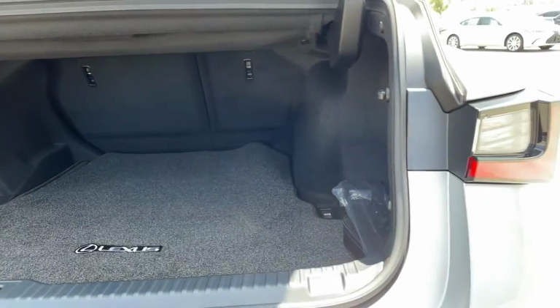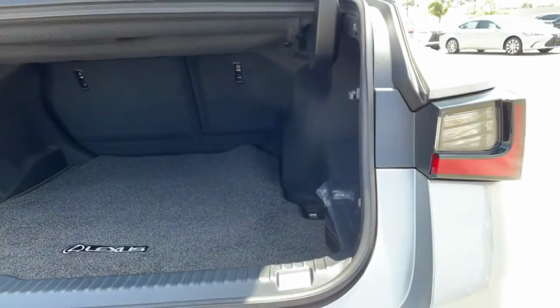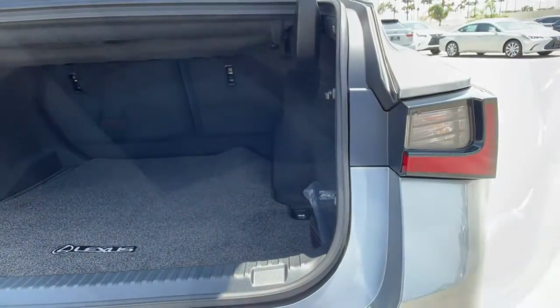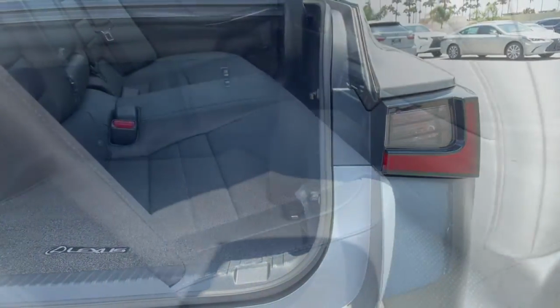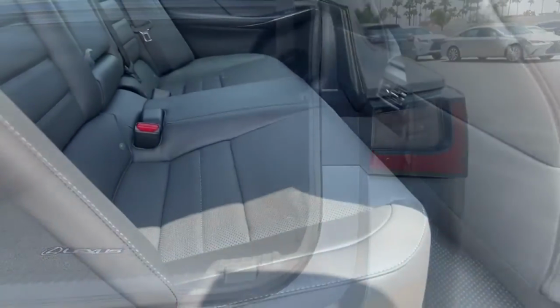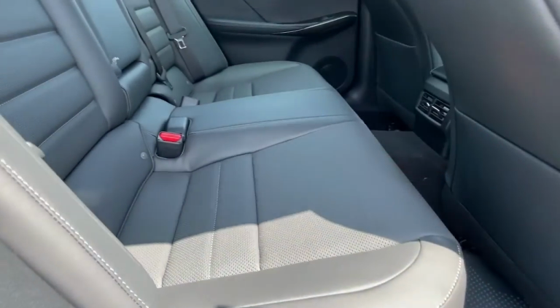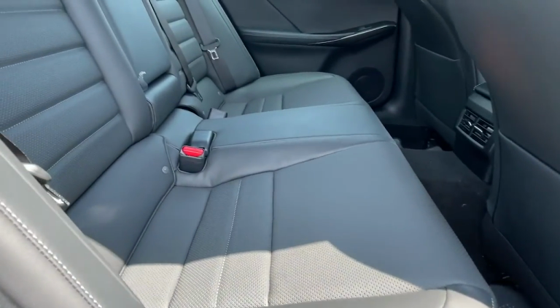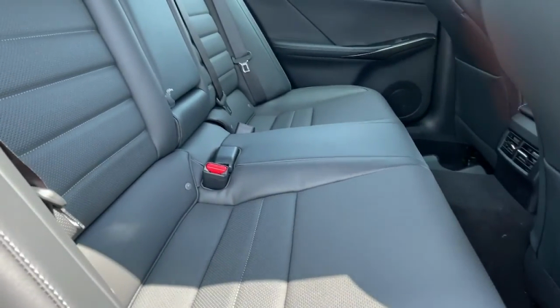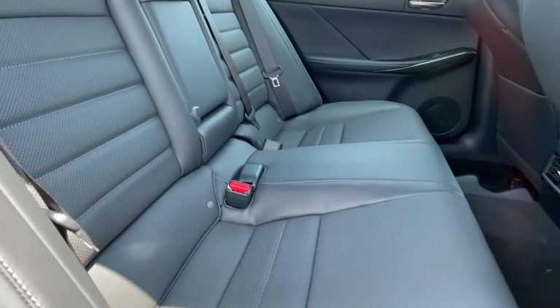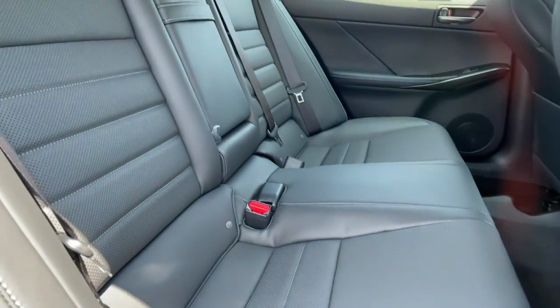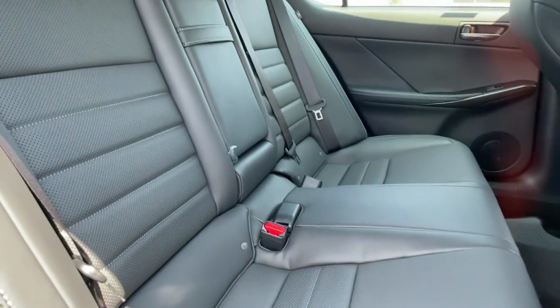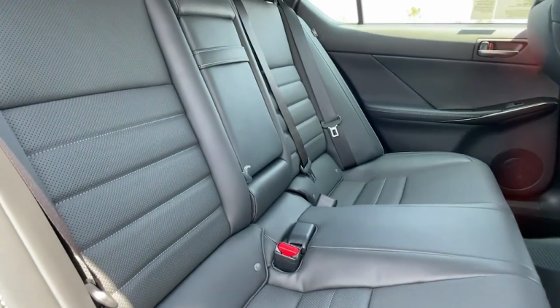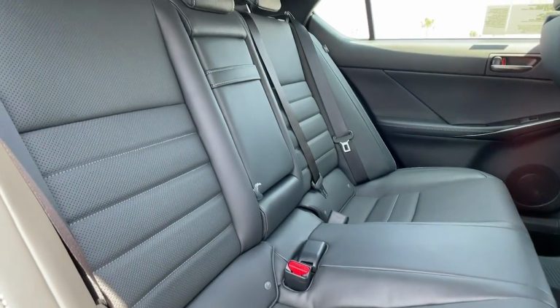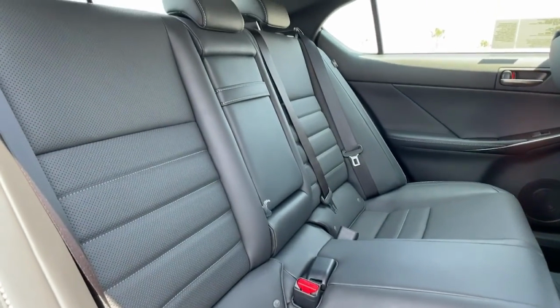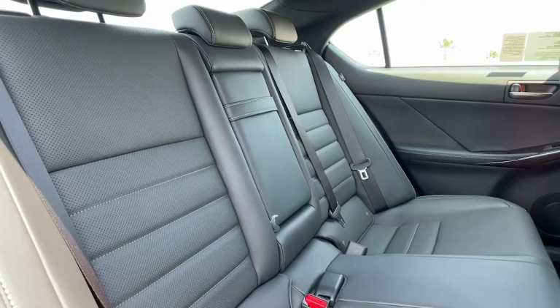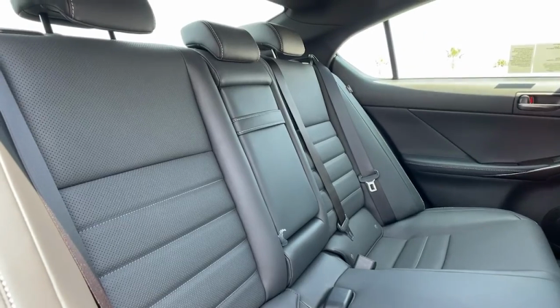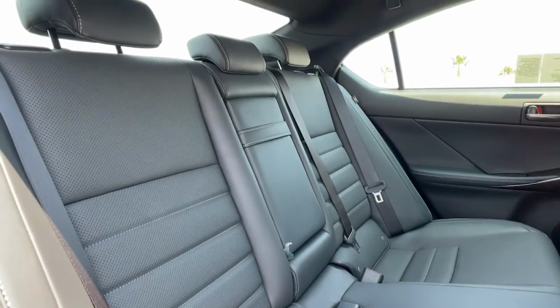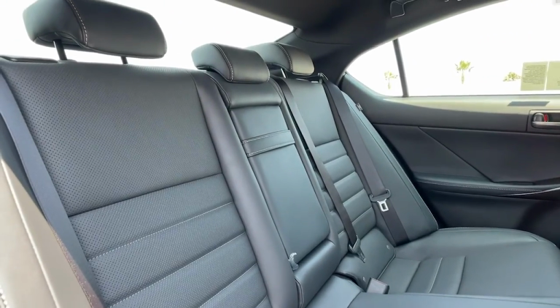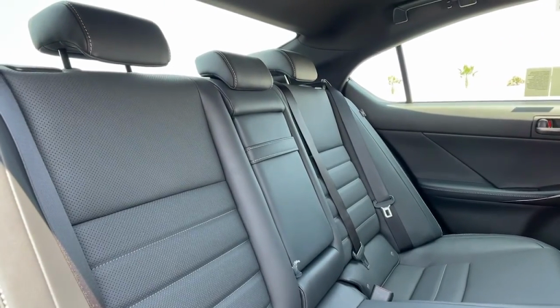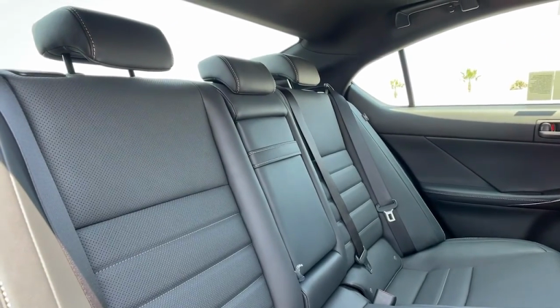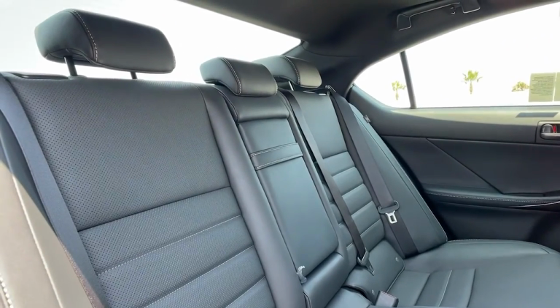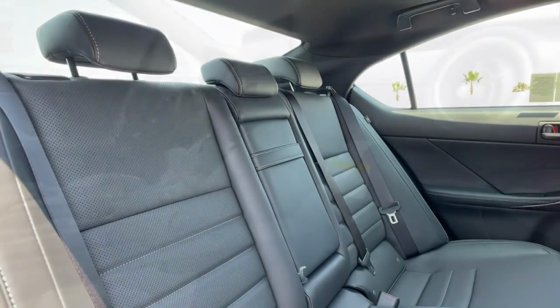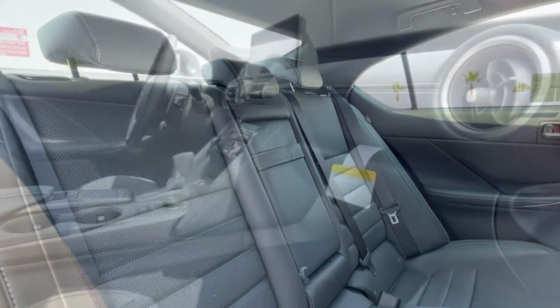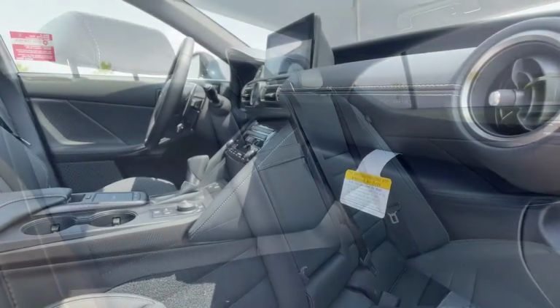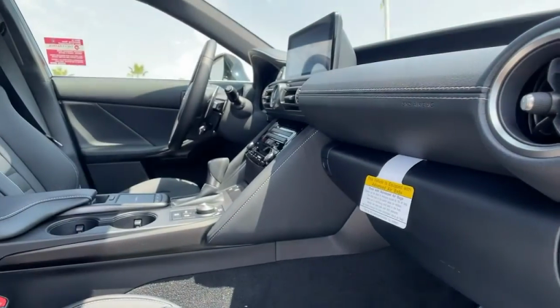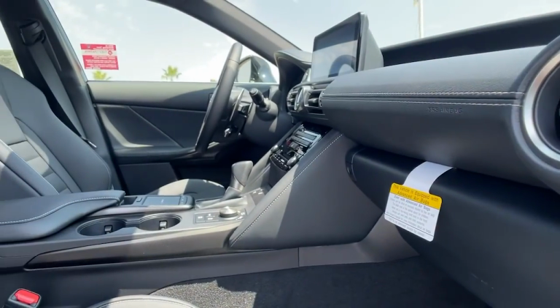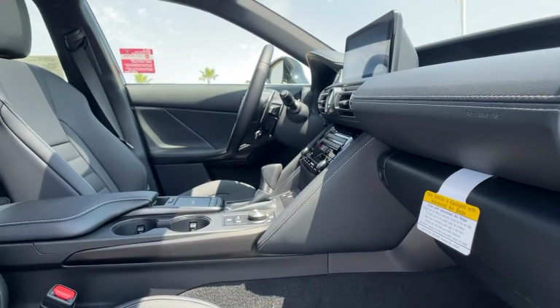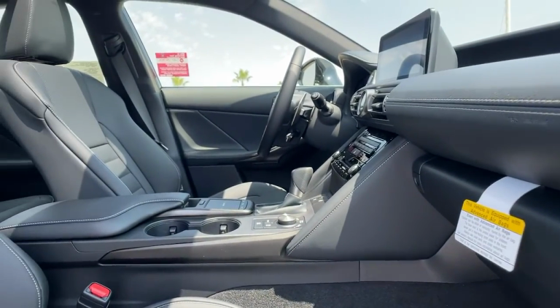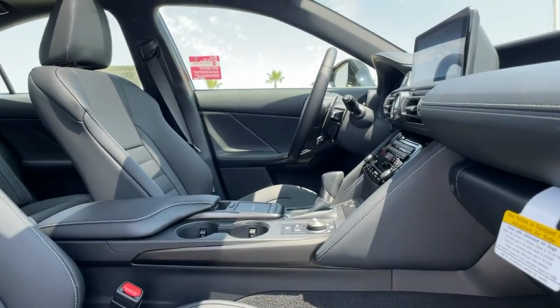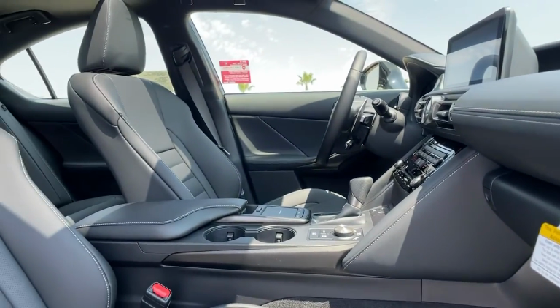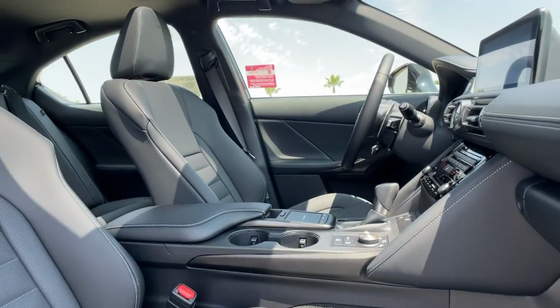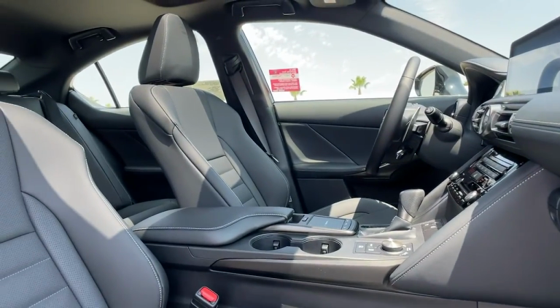Feel energized by the drive in this premium IS. Treat yourself to a road test today. Our staff will toss you the keys and give you an outstanding customer experience.